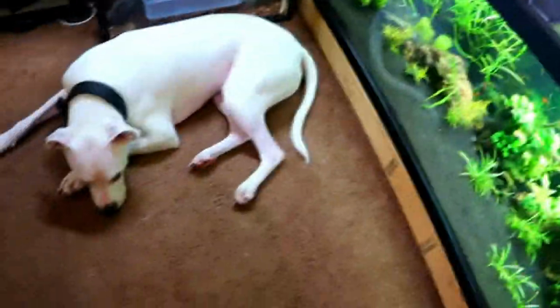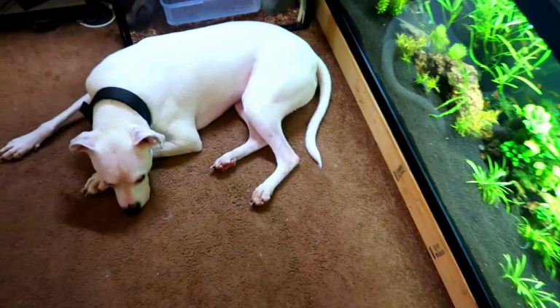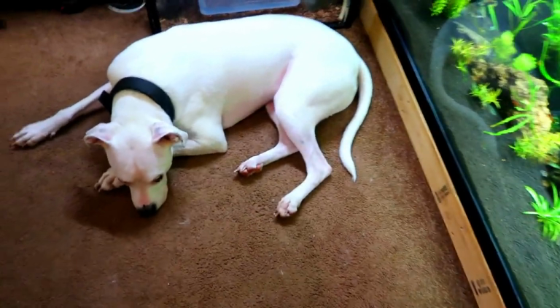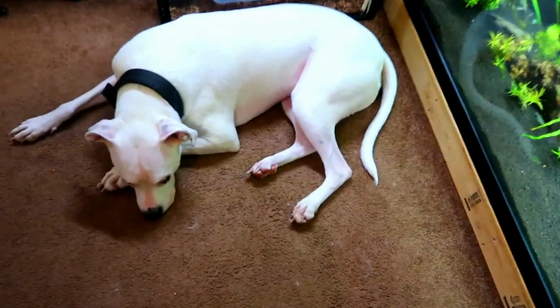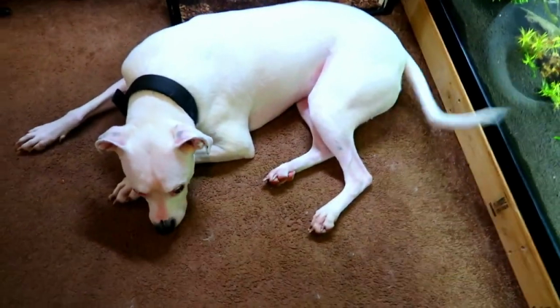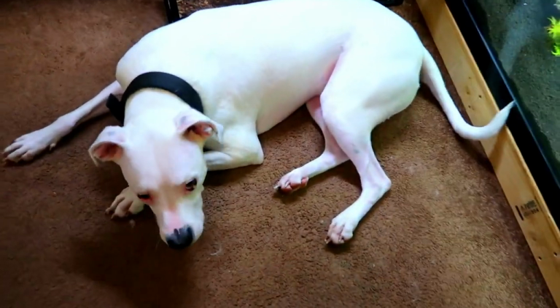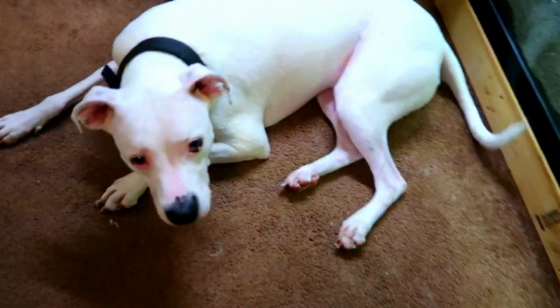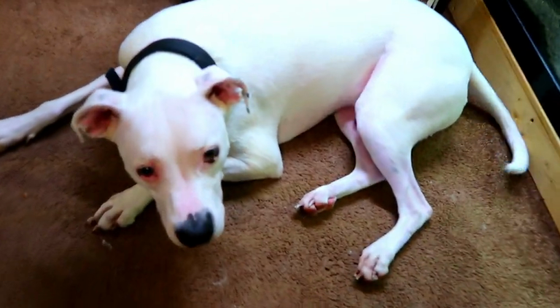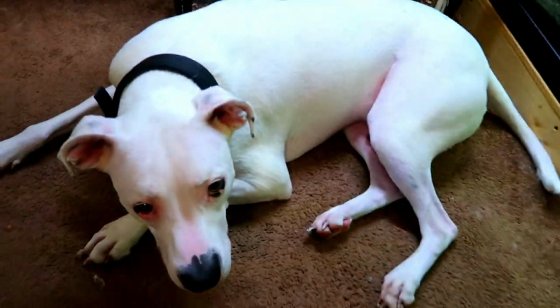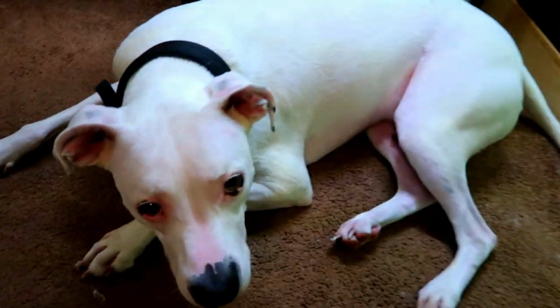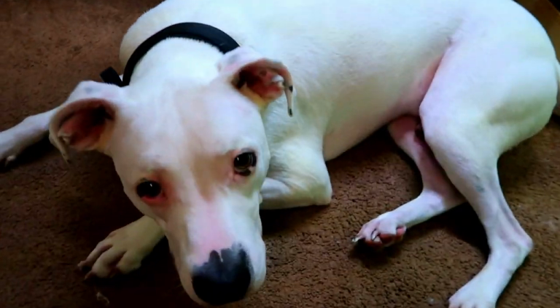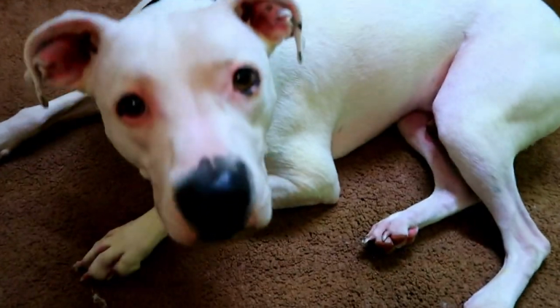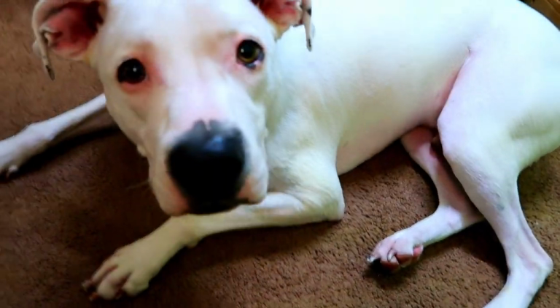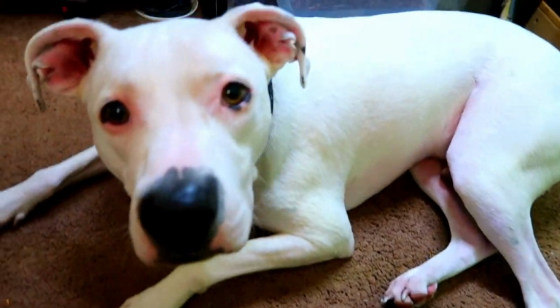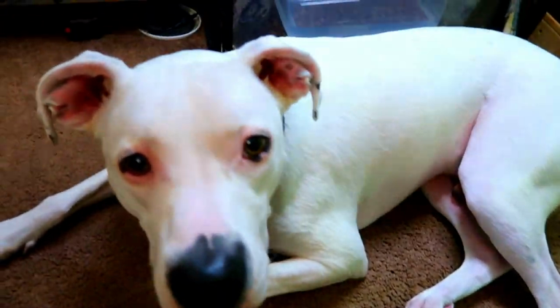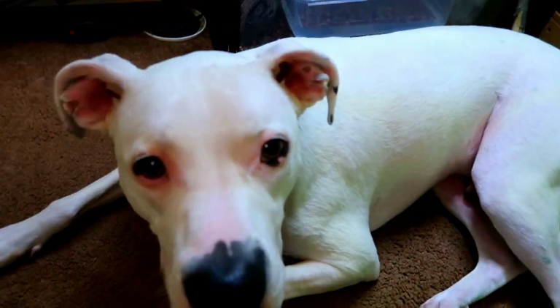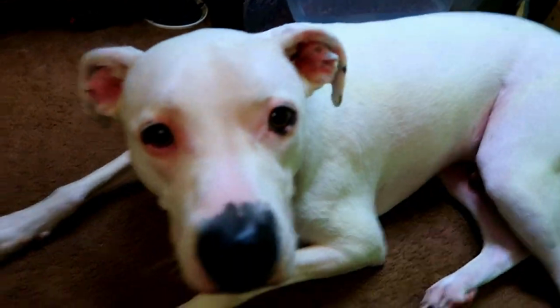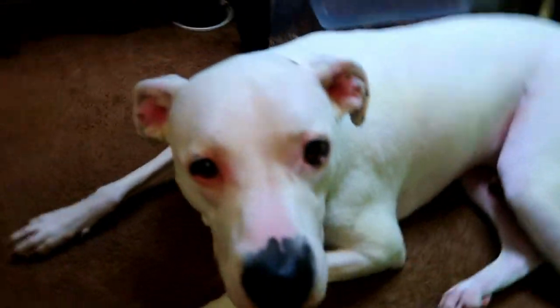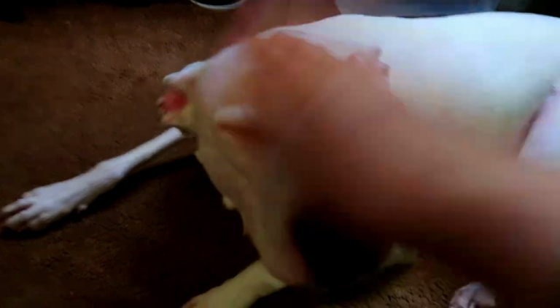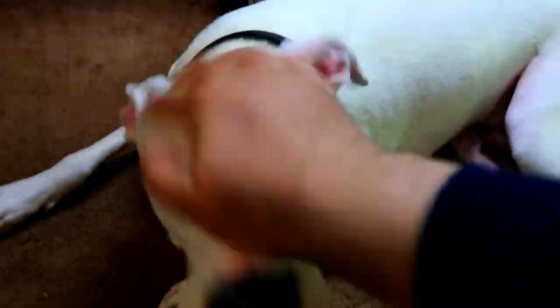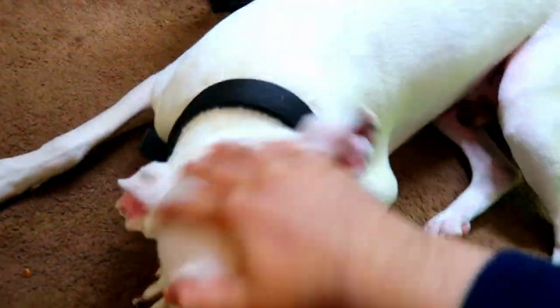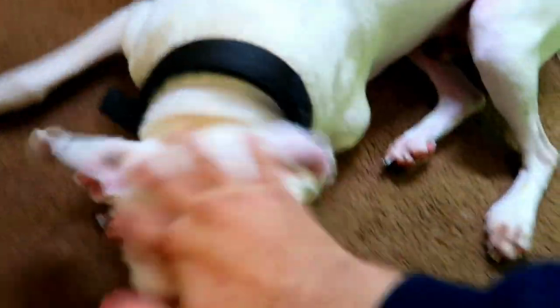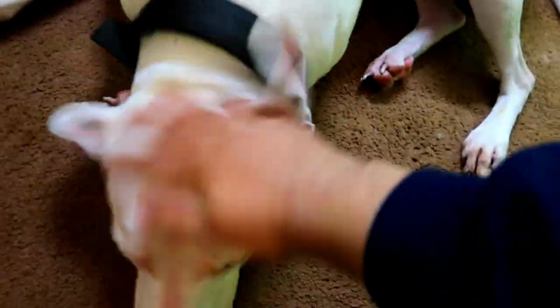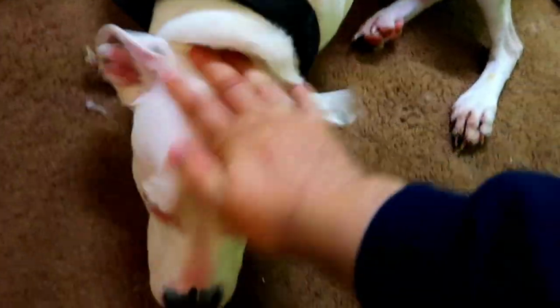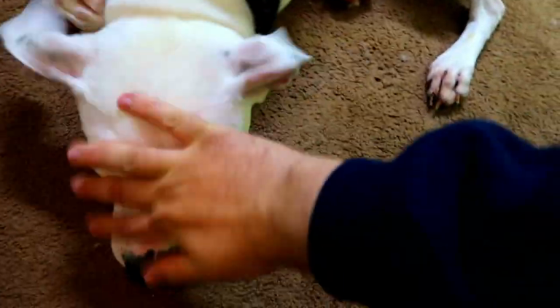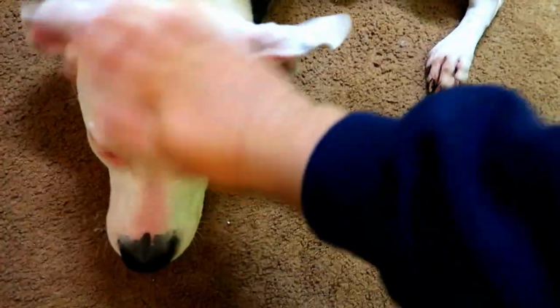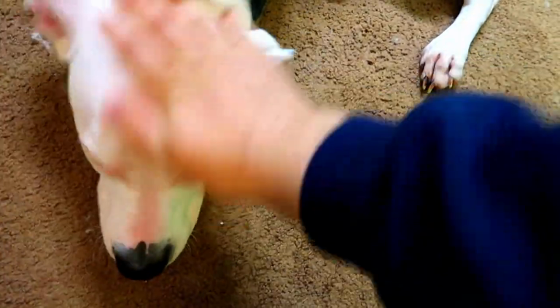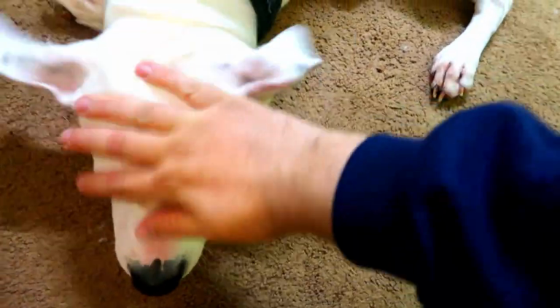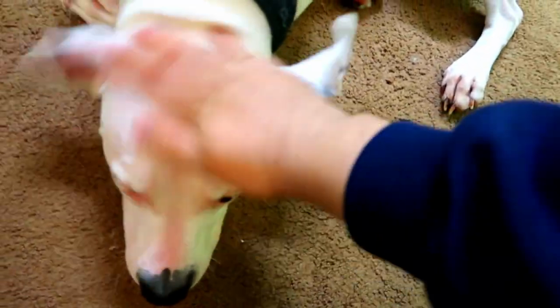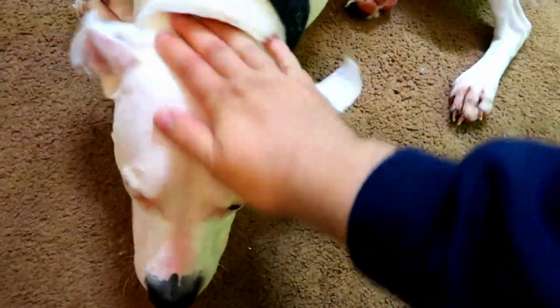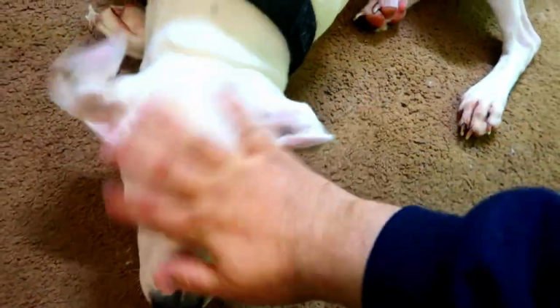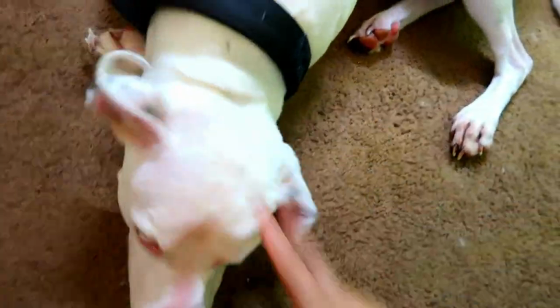Need to get this guy some new toys because he chews his toys up almost every single day. This is Chance, my mixed puppy here.